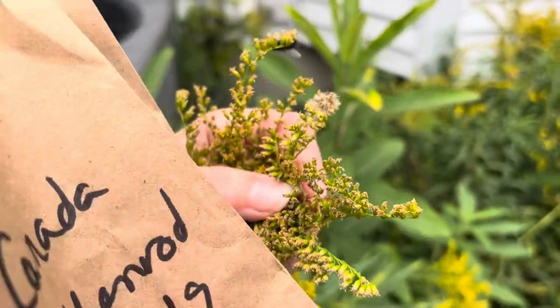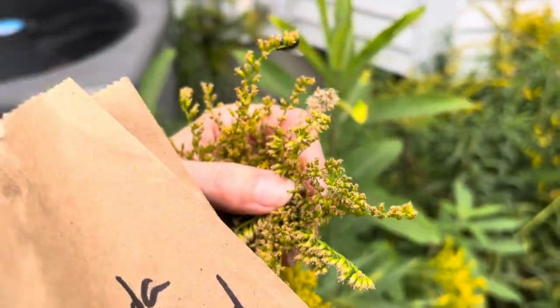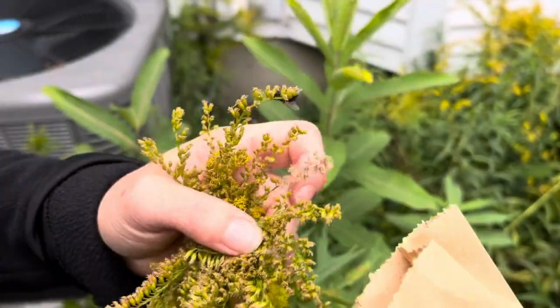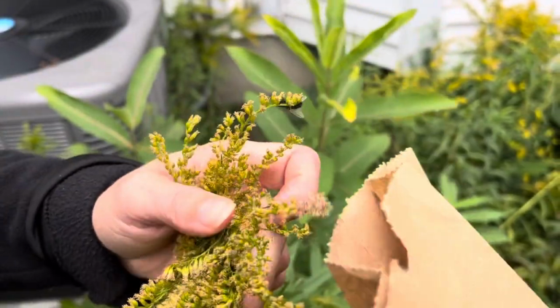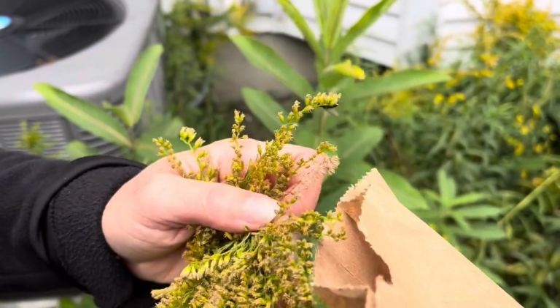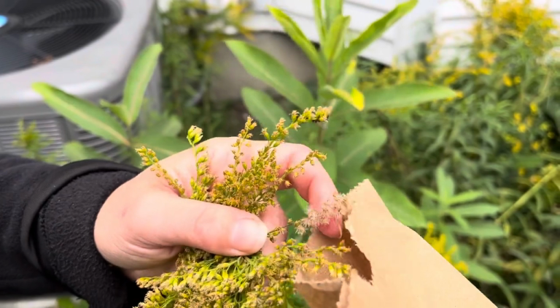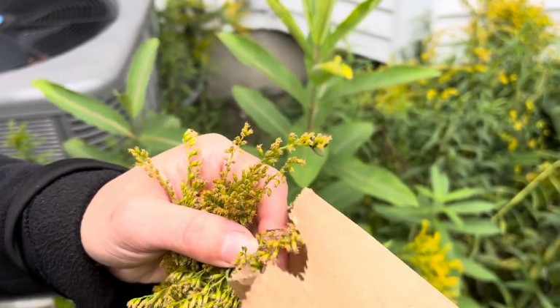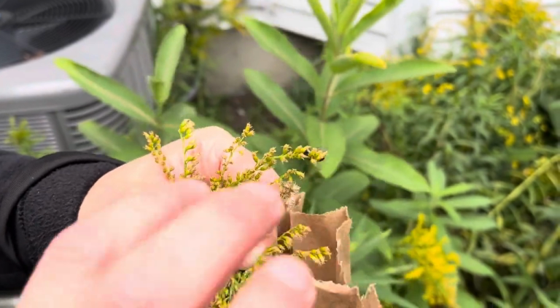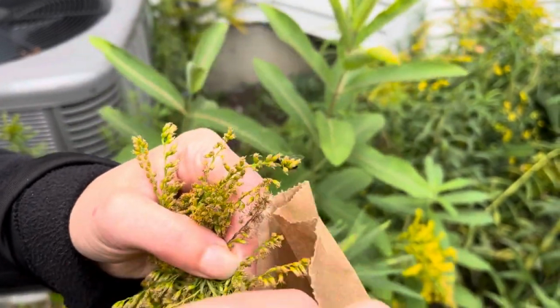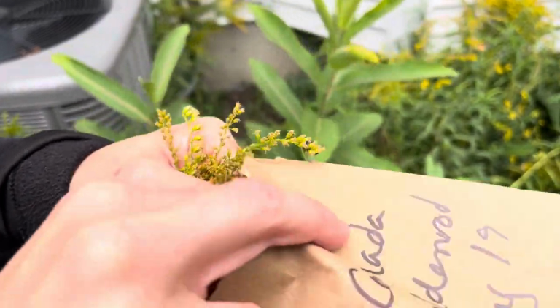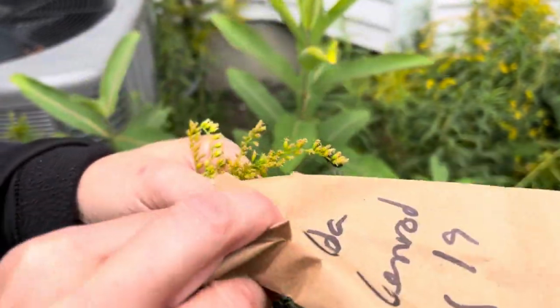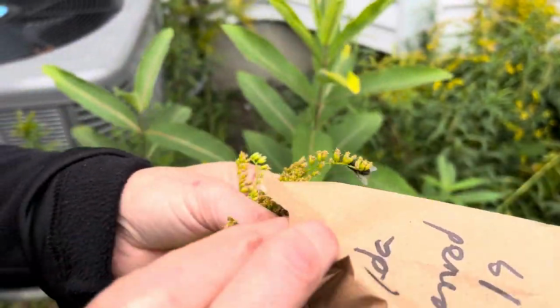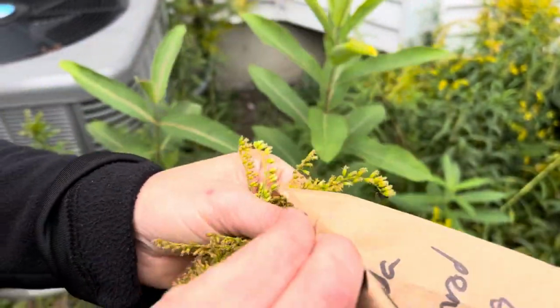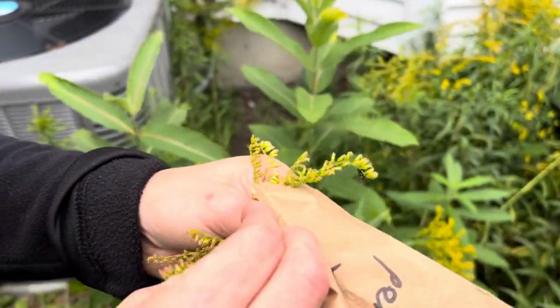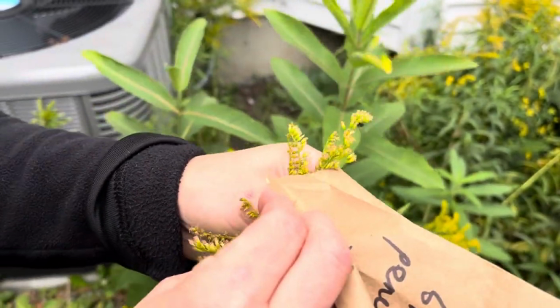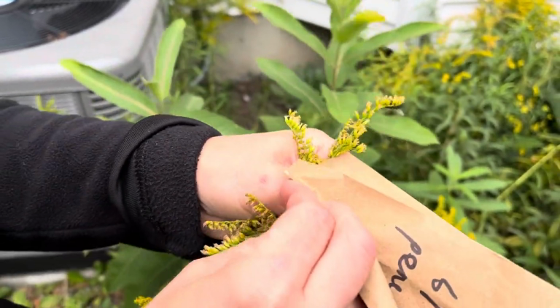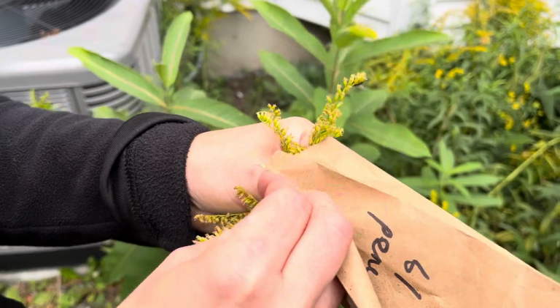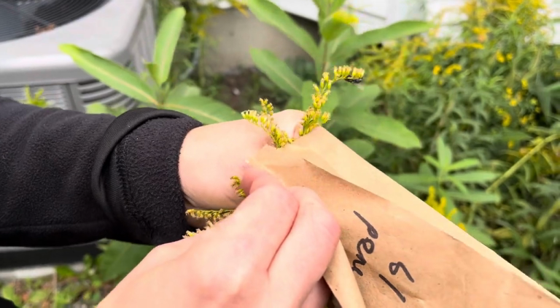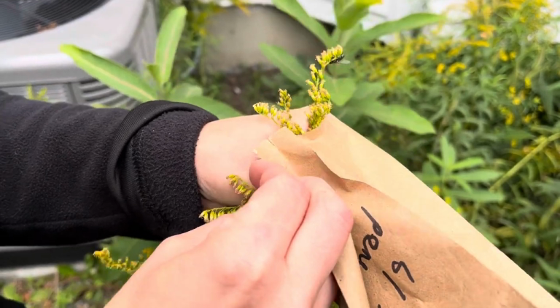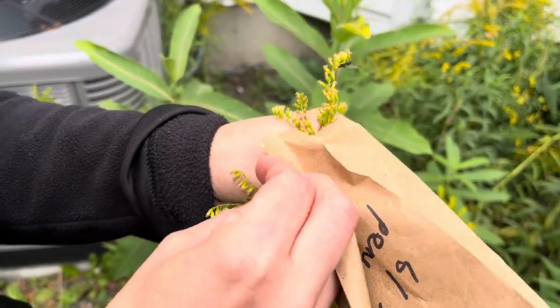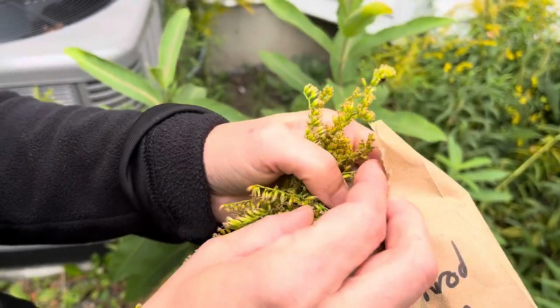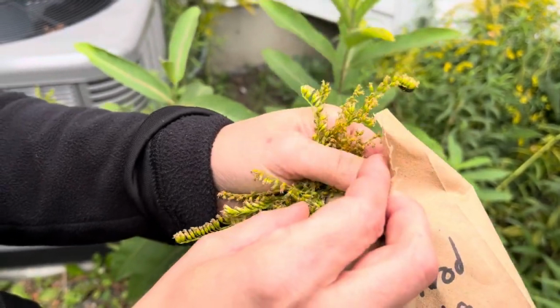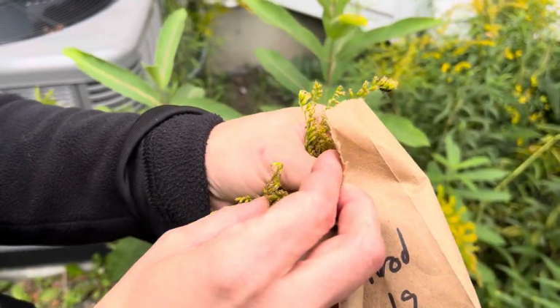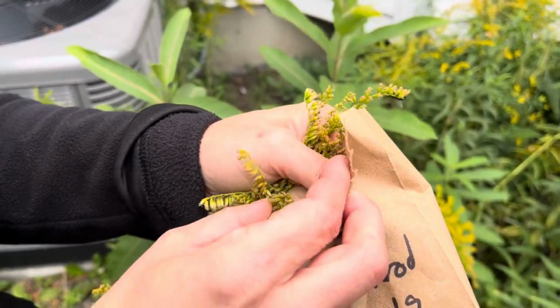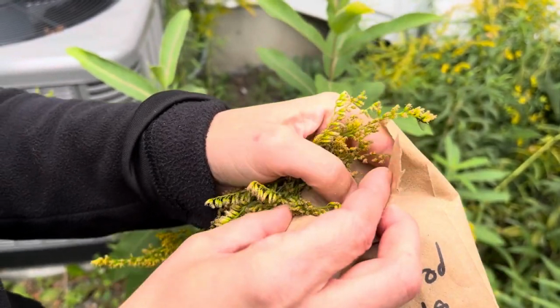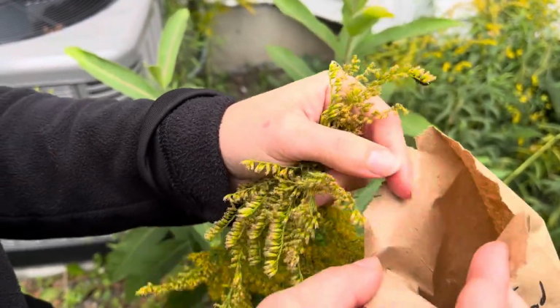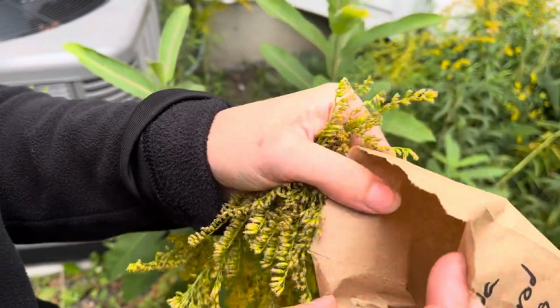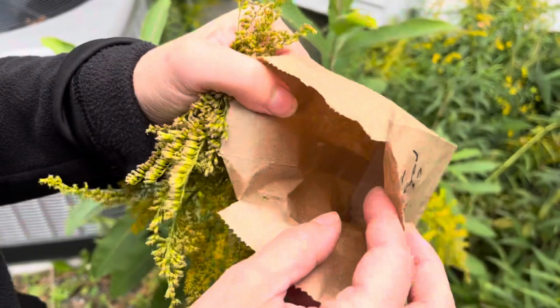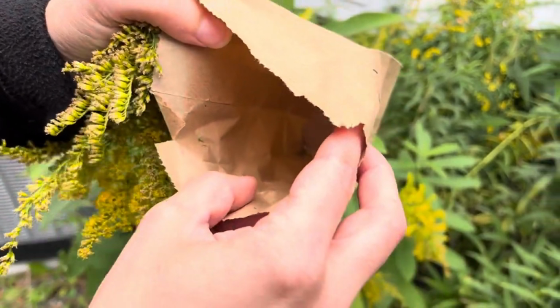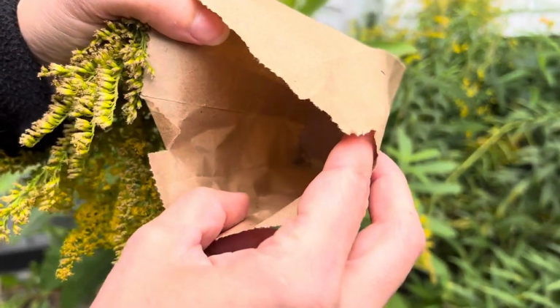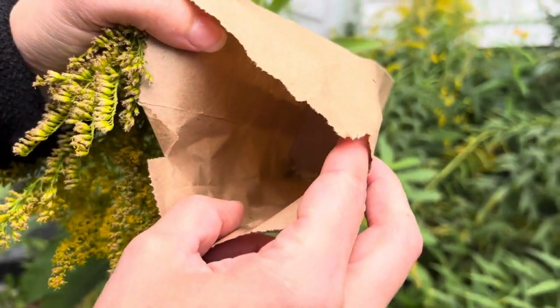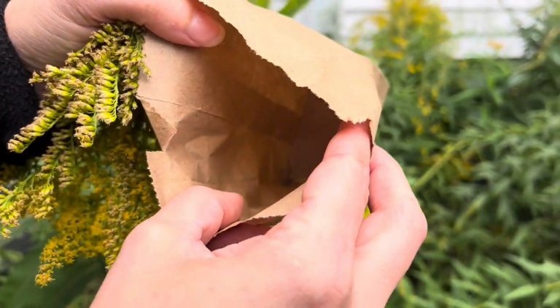It's quite simple — we're just gonna grab our paper bag, put it inside of it, and then sometimes I use my finger, give it a good shake, and there you go, the seeds are in the bag.